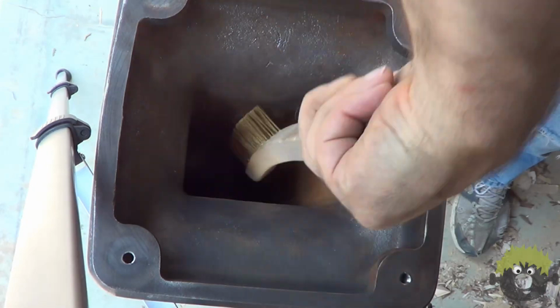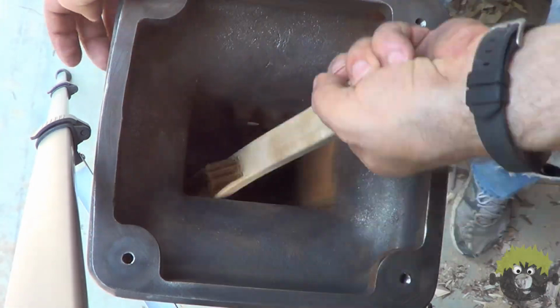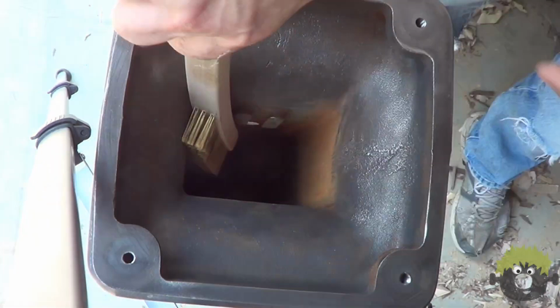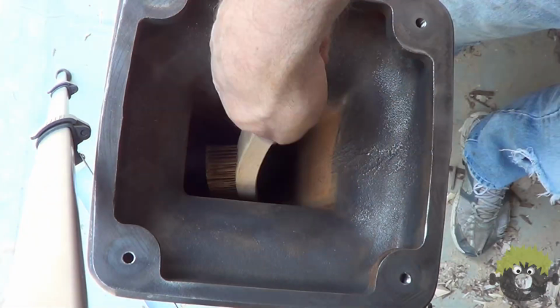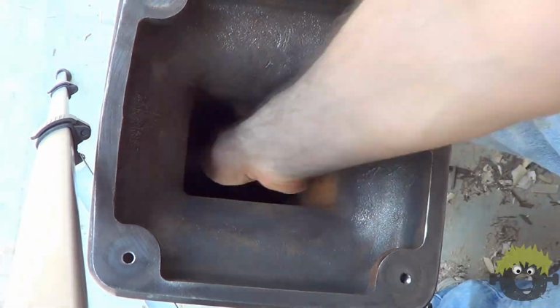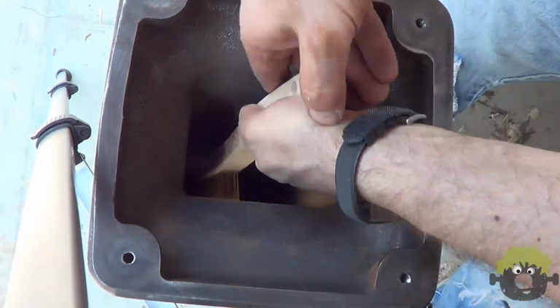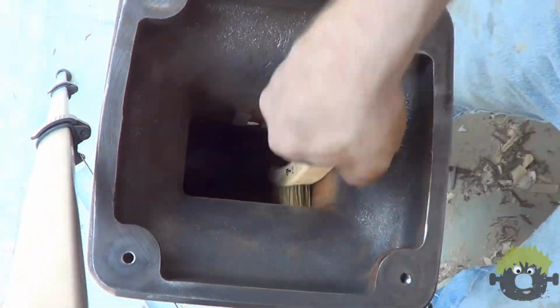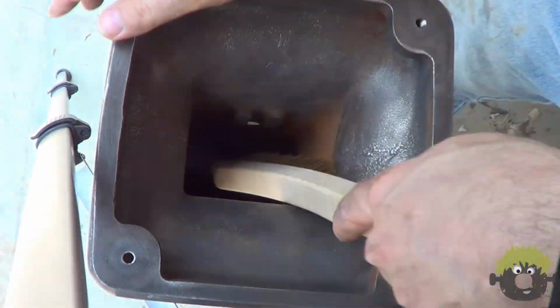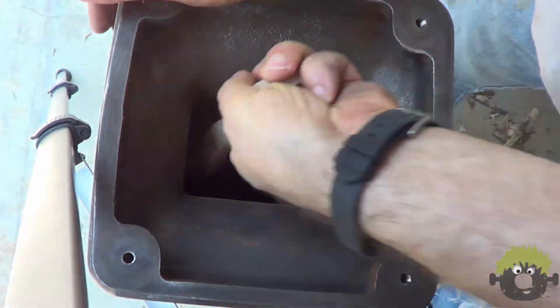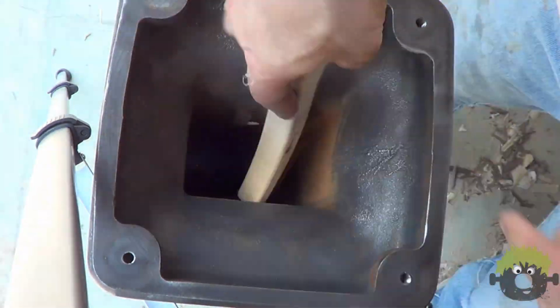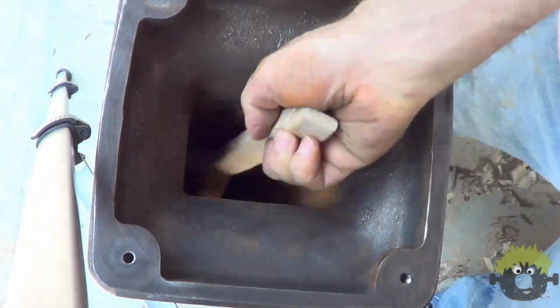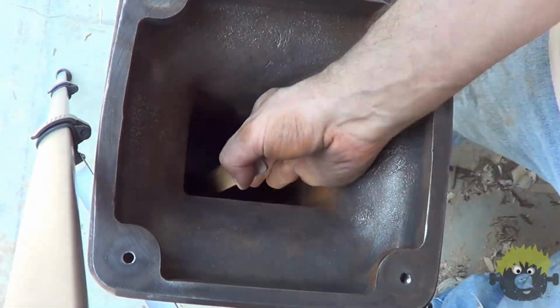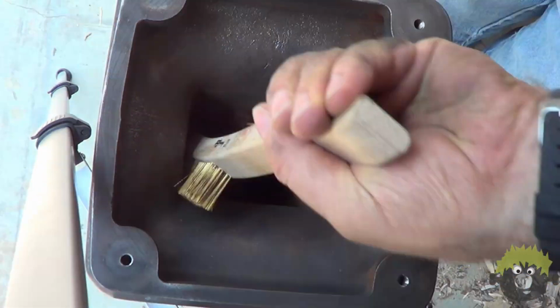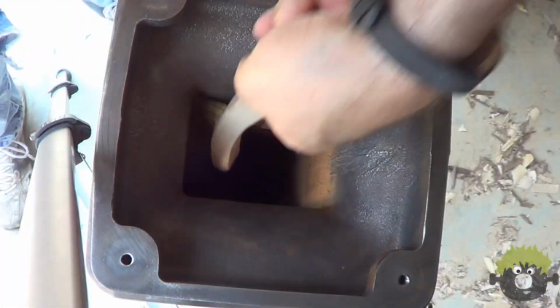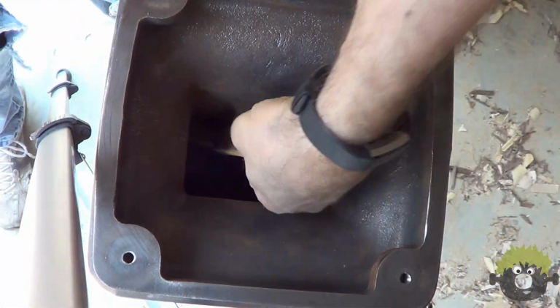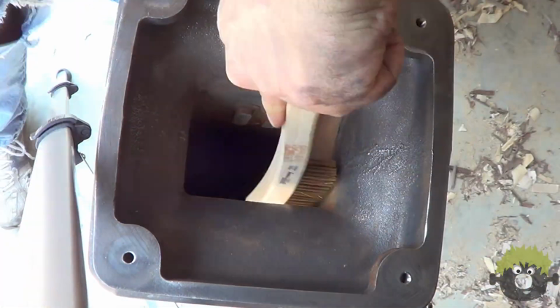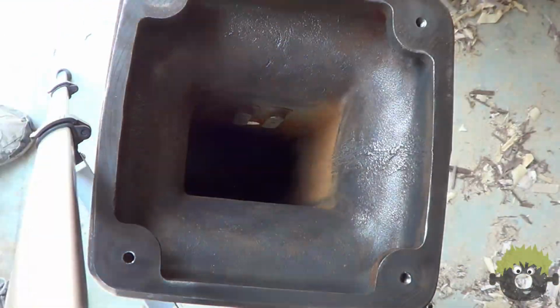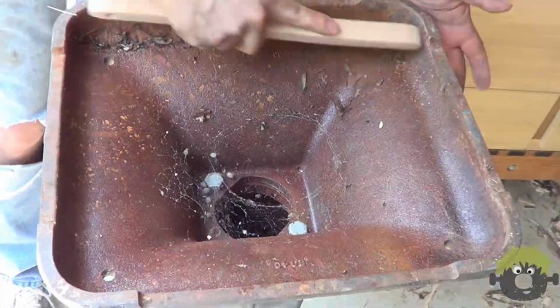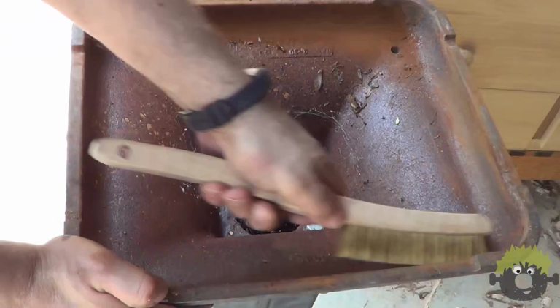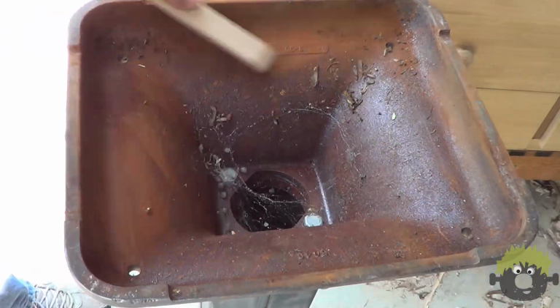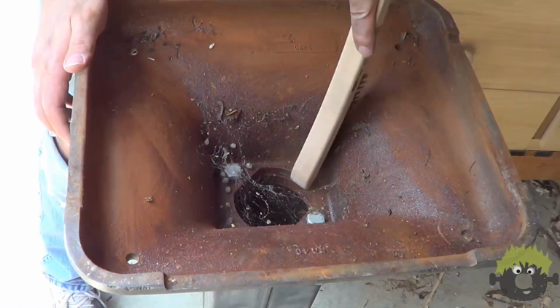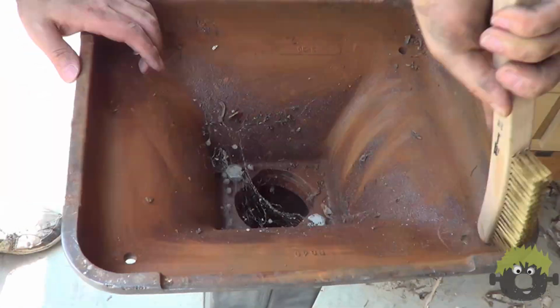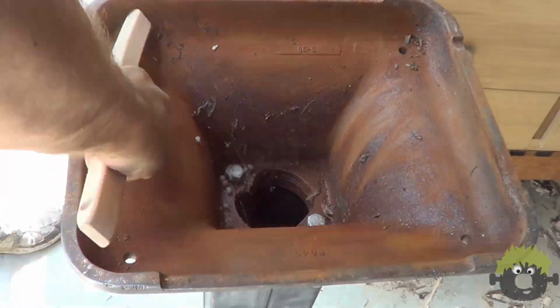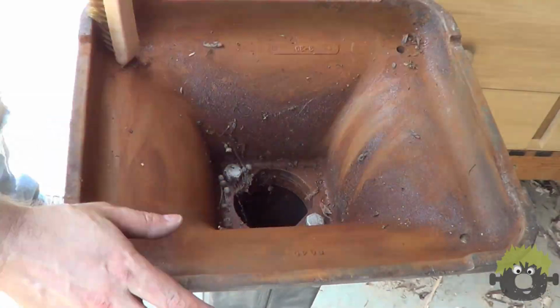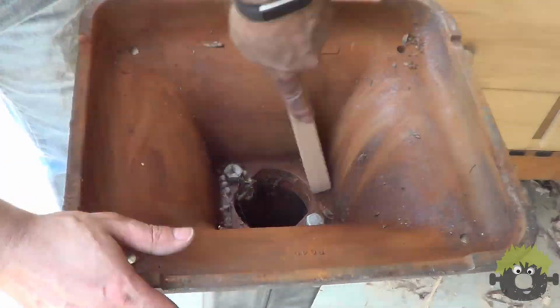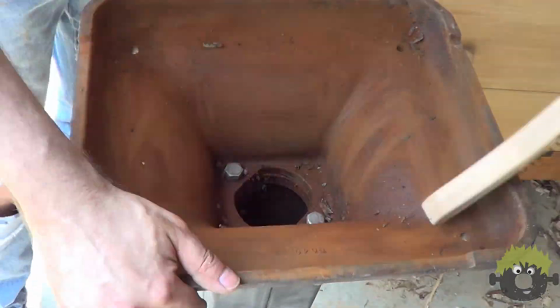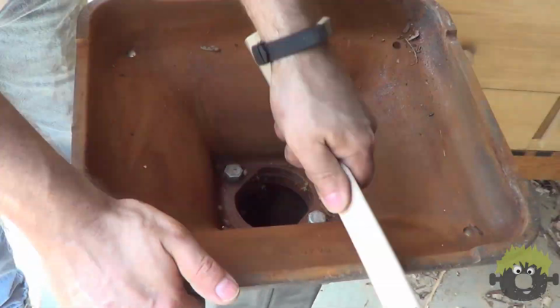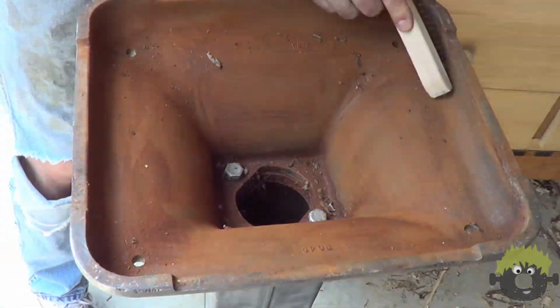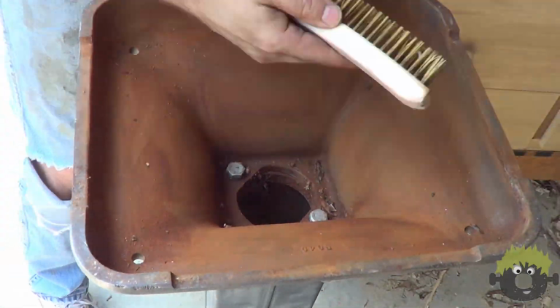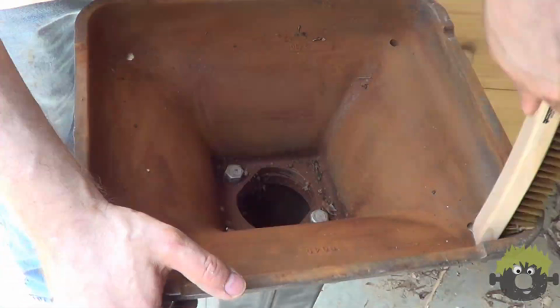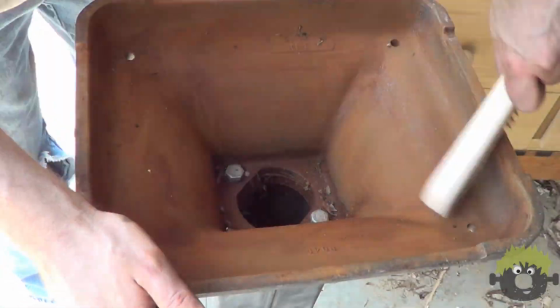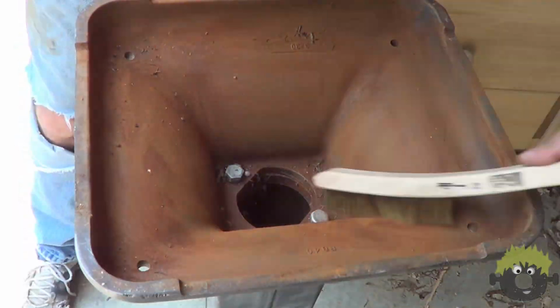Getting down inside the center of the column was impossible with power tools, but I was able to at least knock off most of the rust and crud with a wire brush.